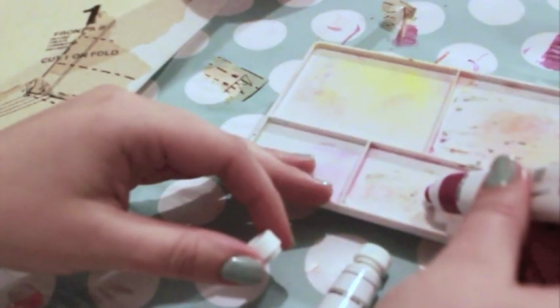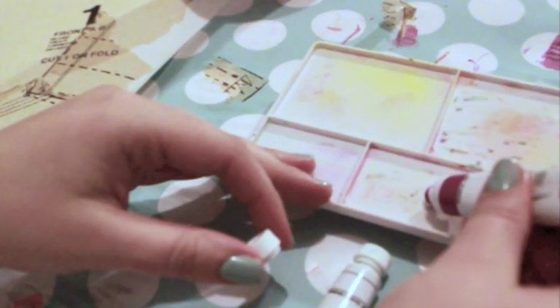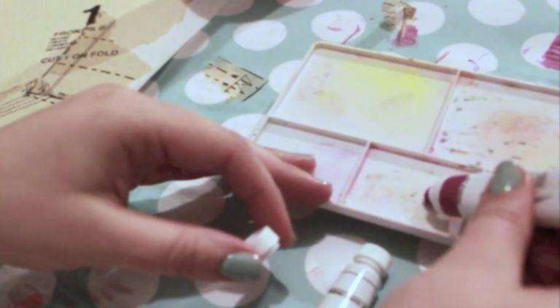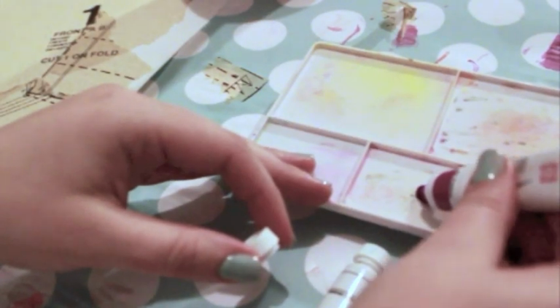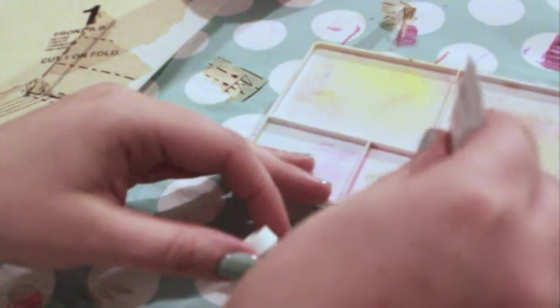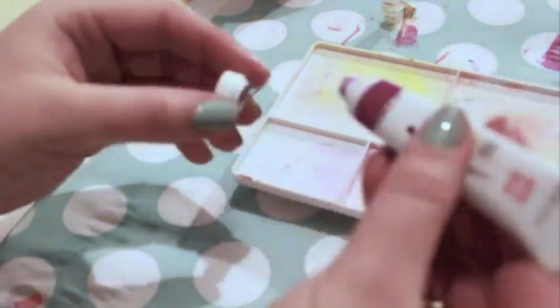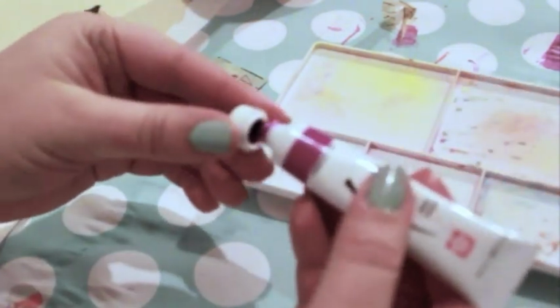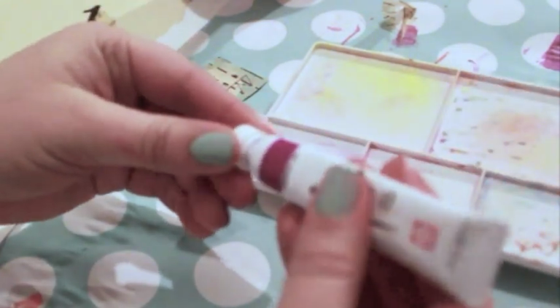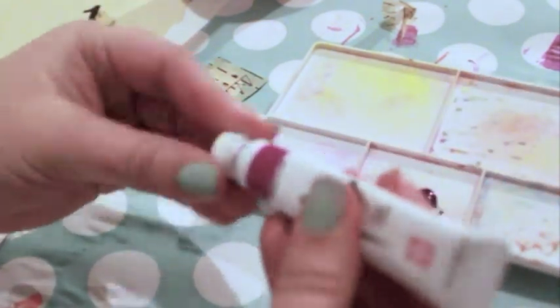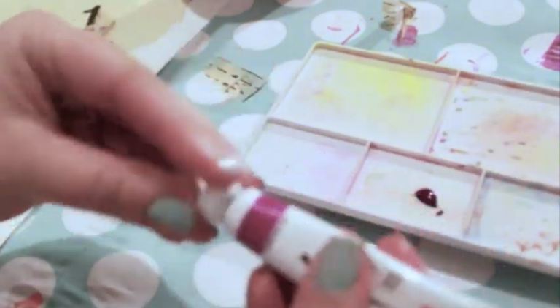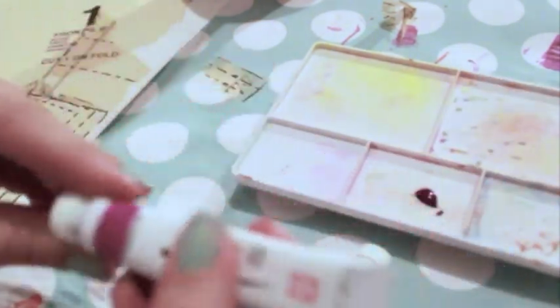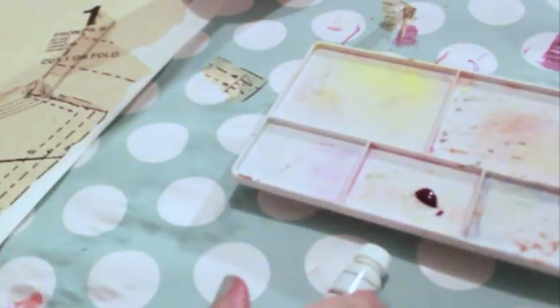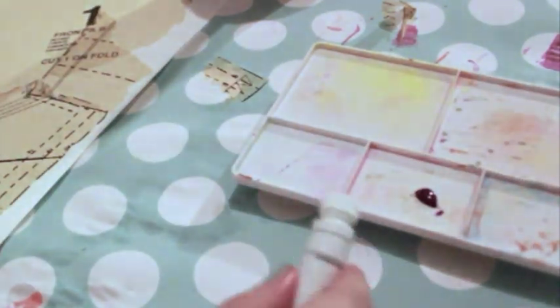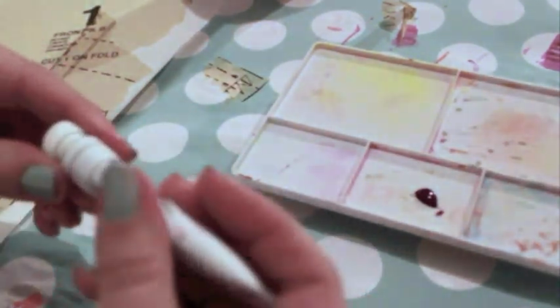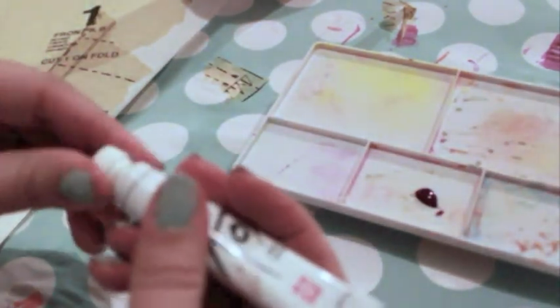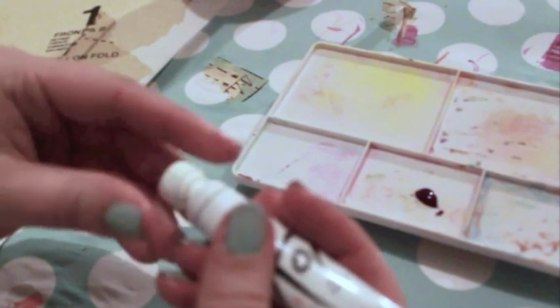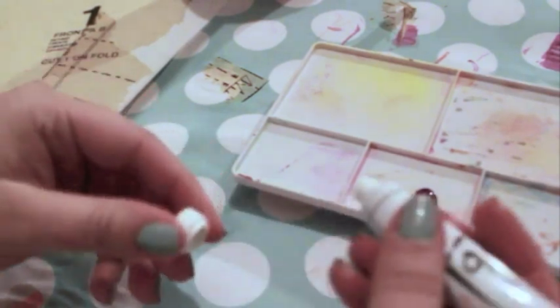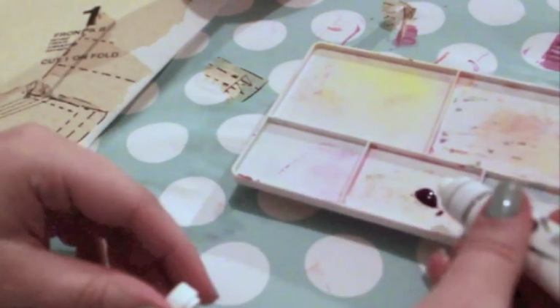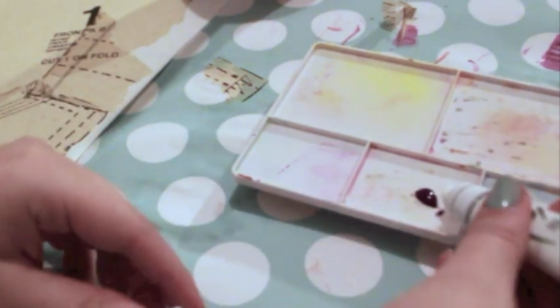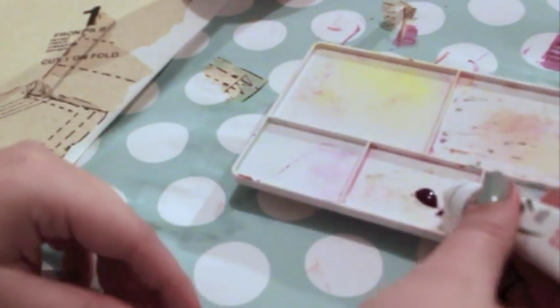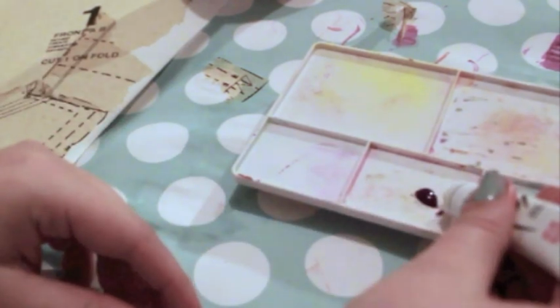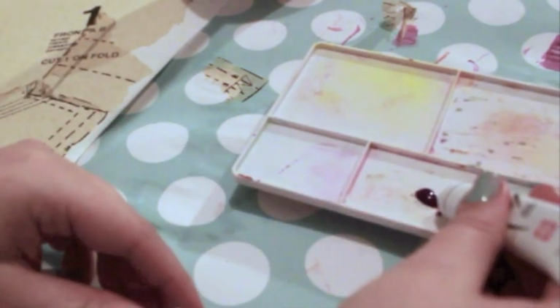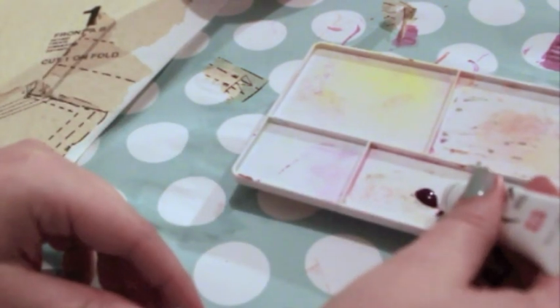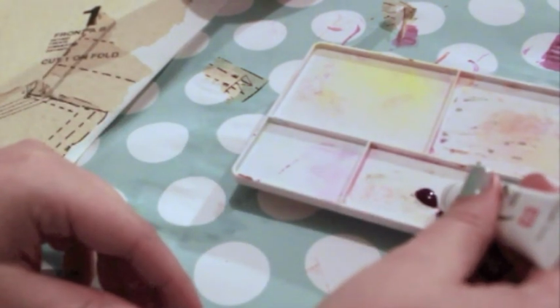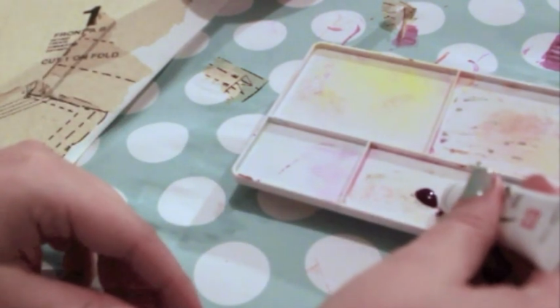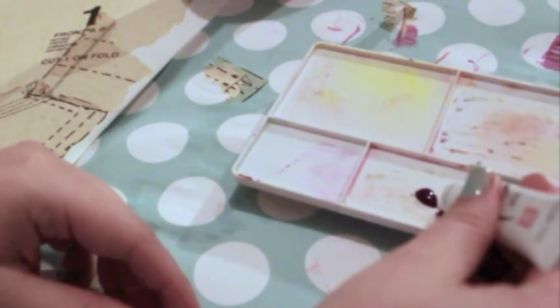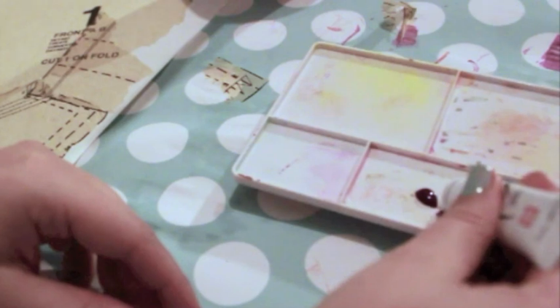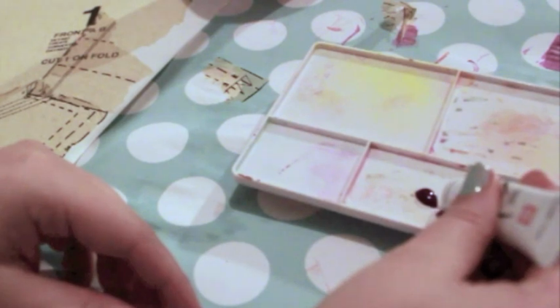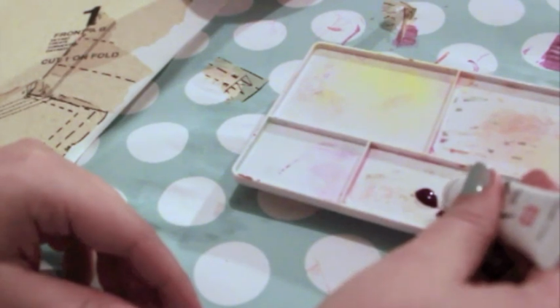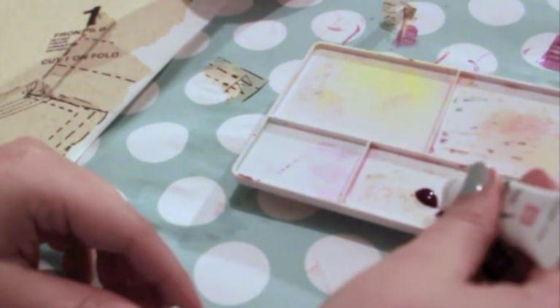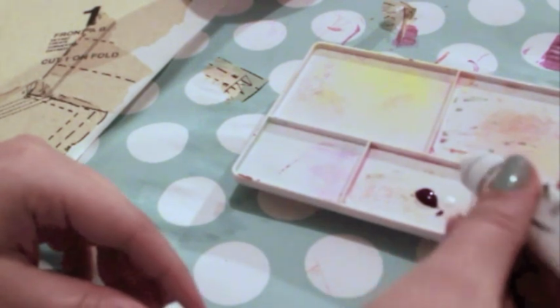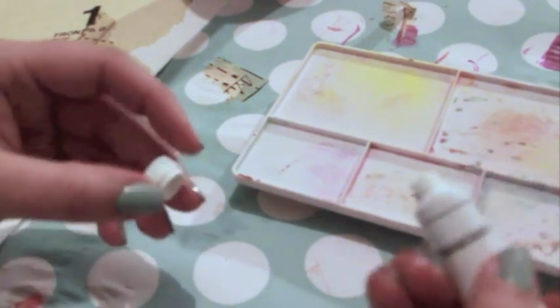I also recommend covering your work area with newspaper or wrapping paper, because art can be messy. Begin by mixing a dab of paint with water. A little paint goes a long way. You can blend several colors together to get the exact shade you want.